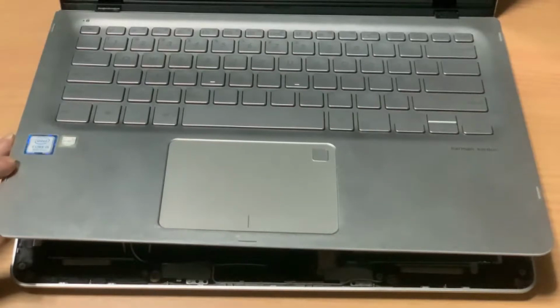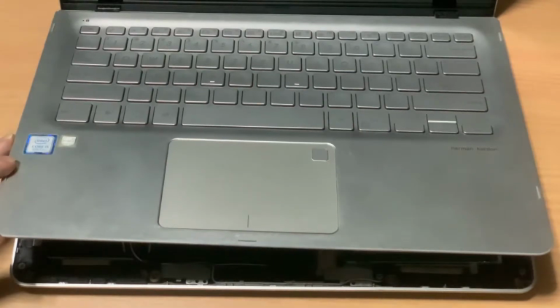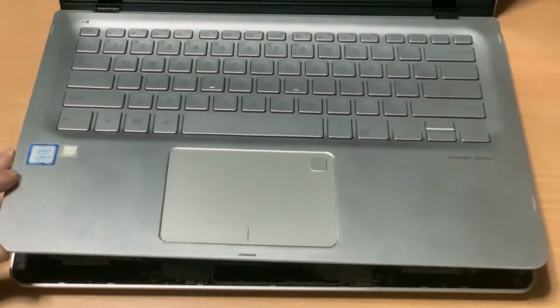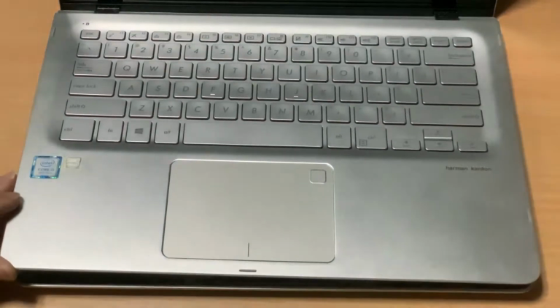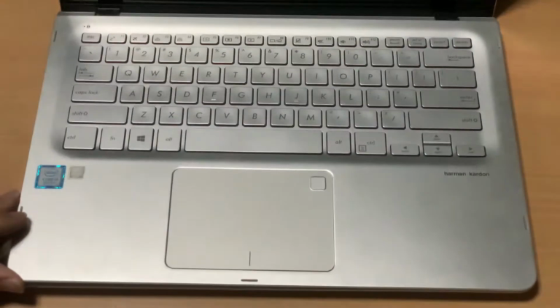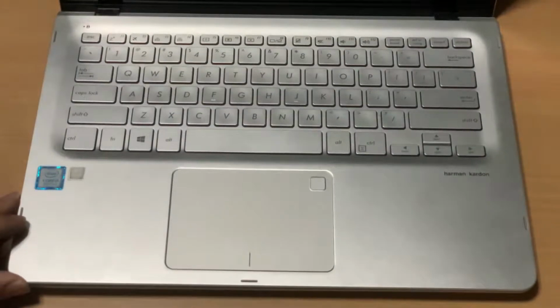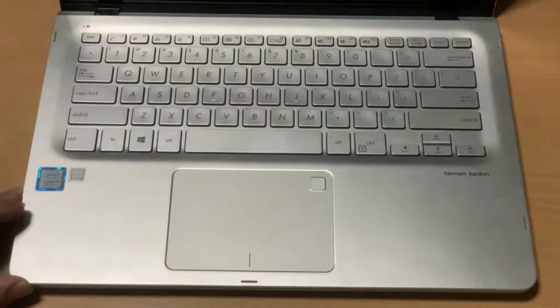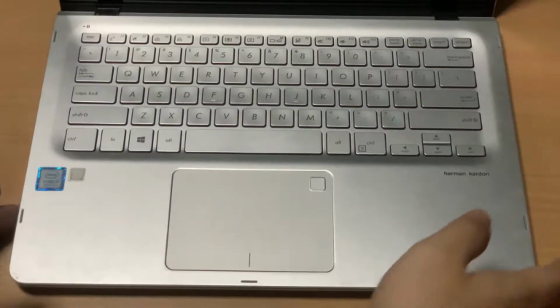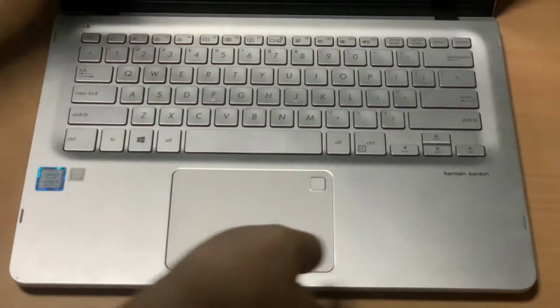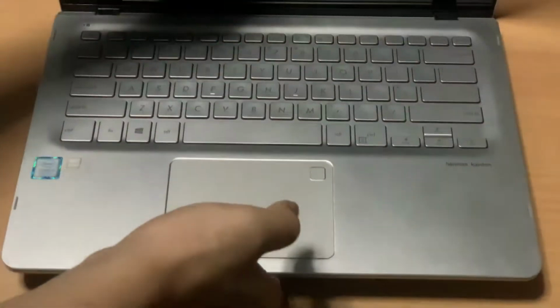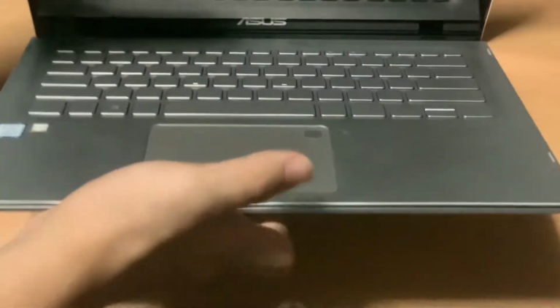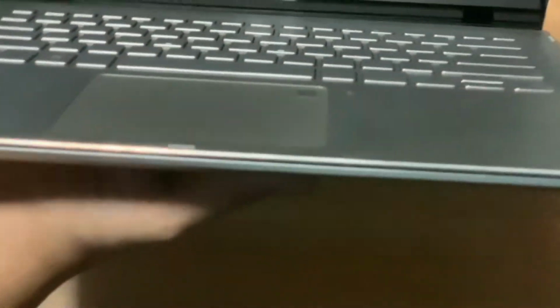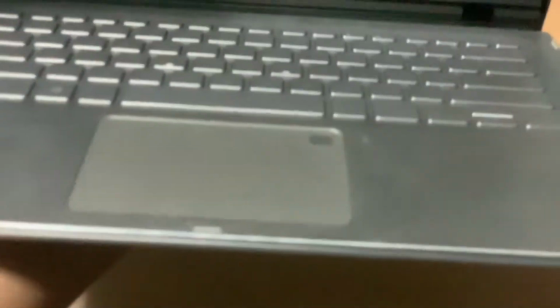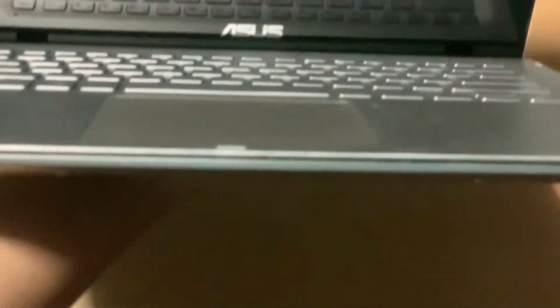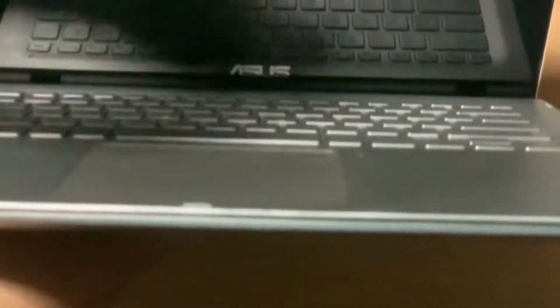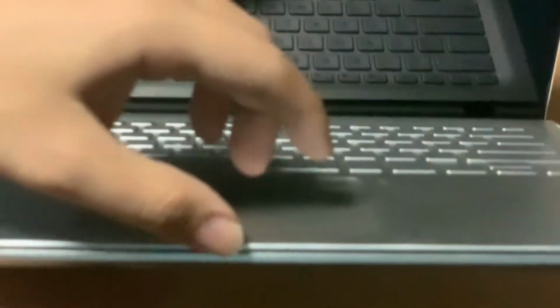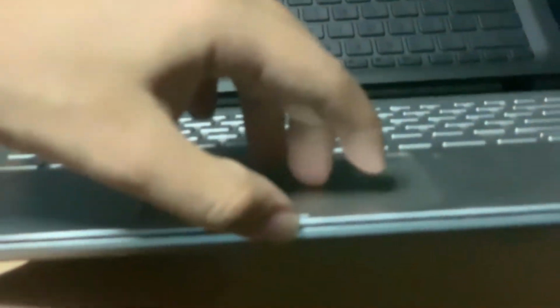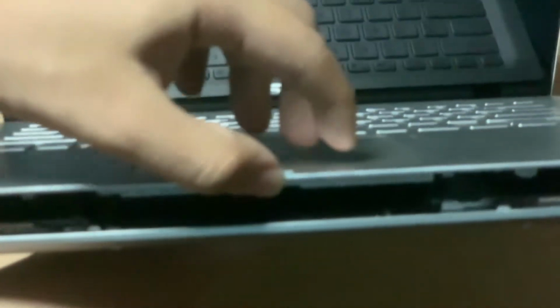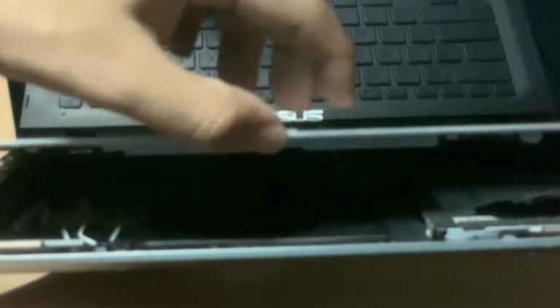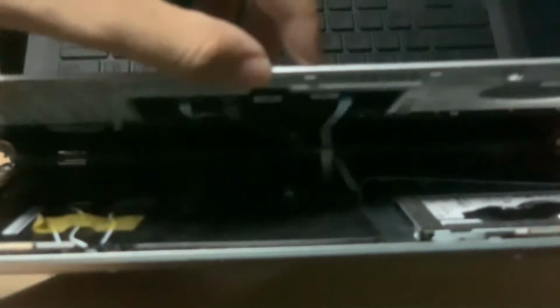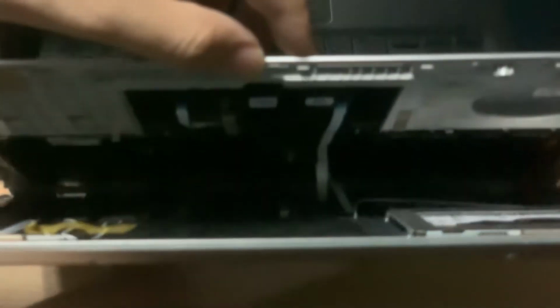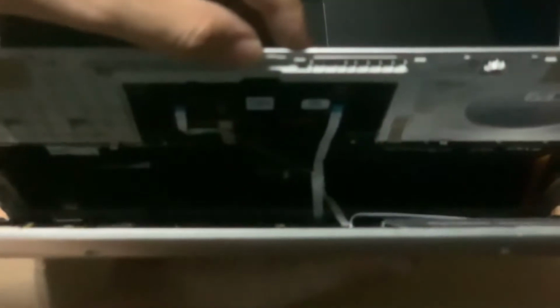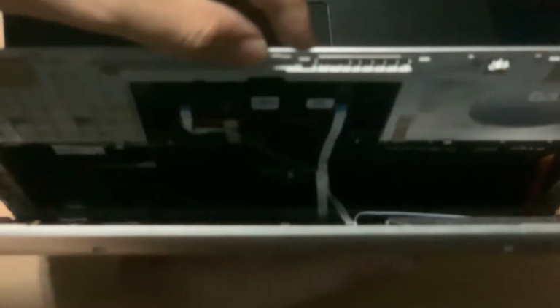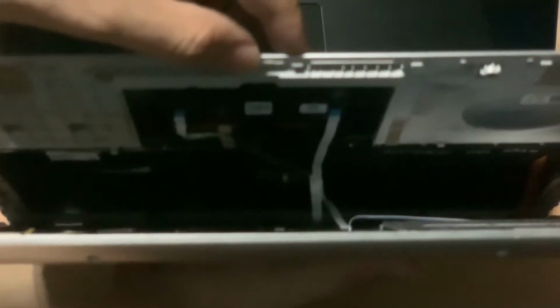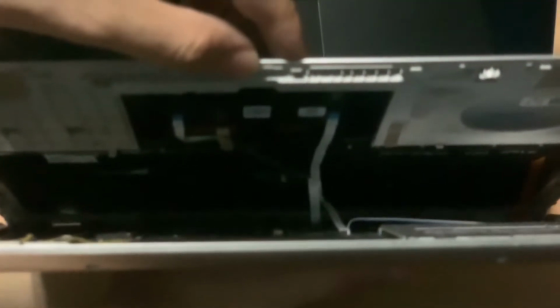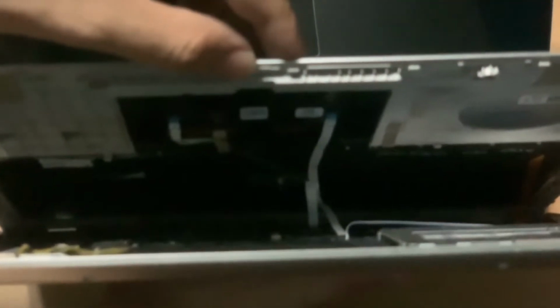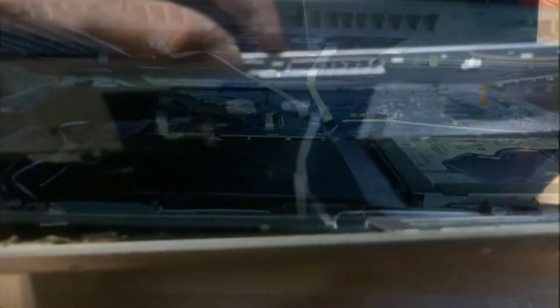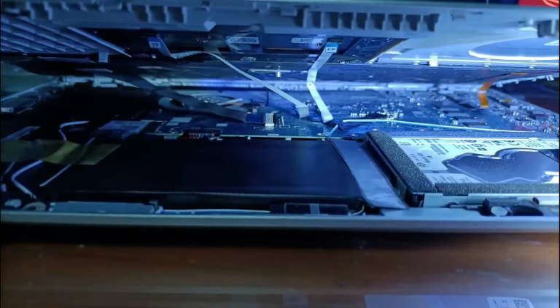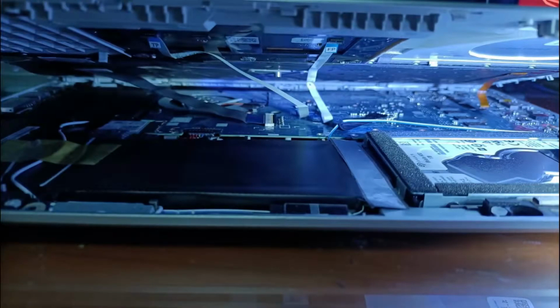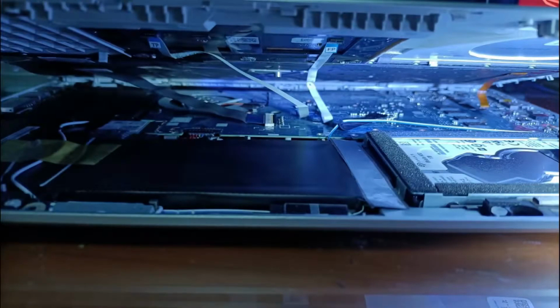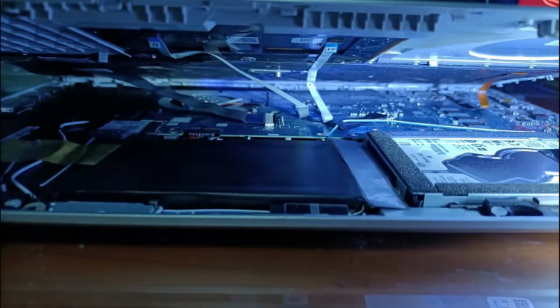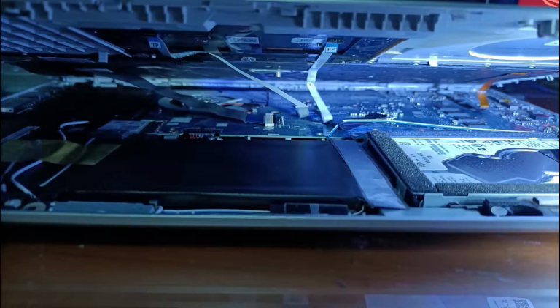The keyboard, backlight, touchpad, and the fingerprint sensor are still plugged in. Here's a photo of the cables that are still connected.